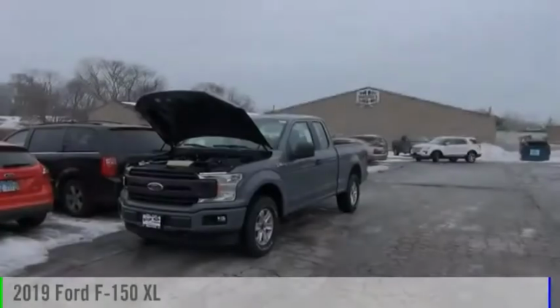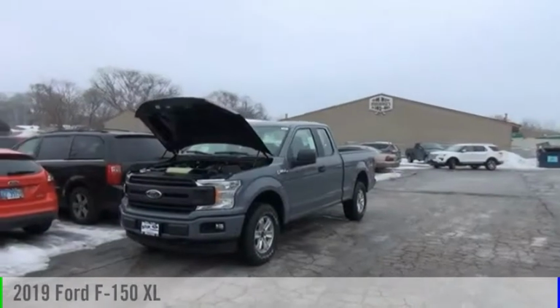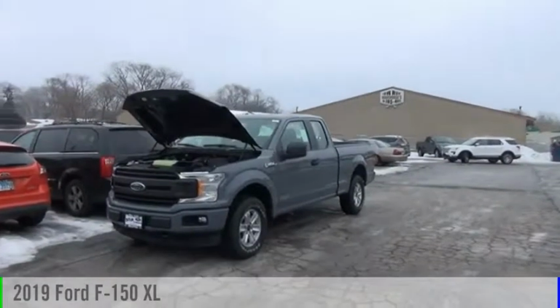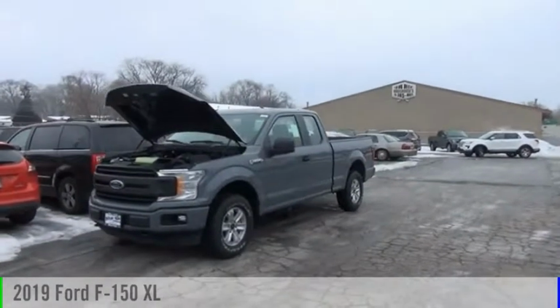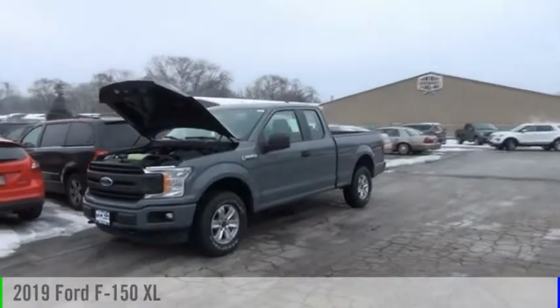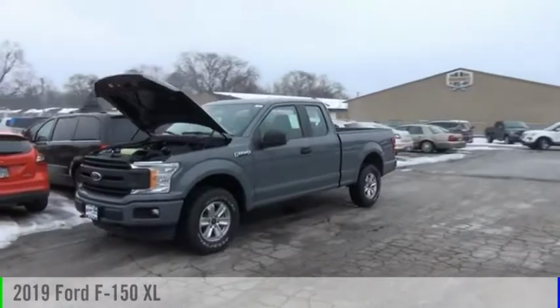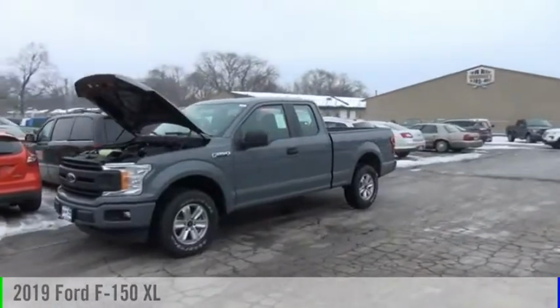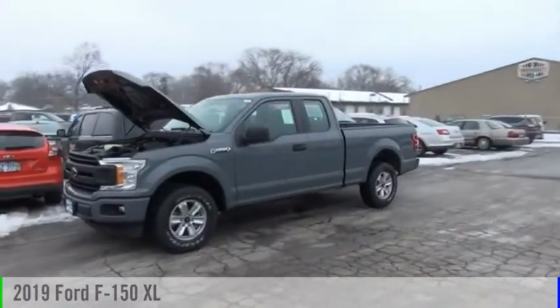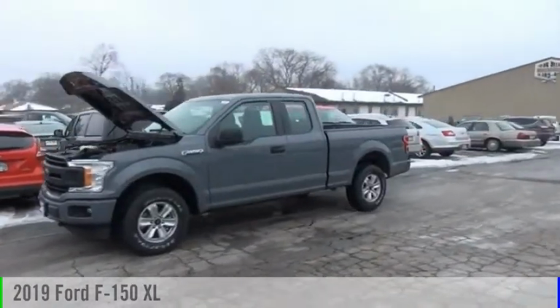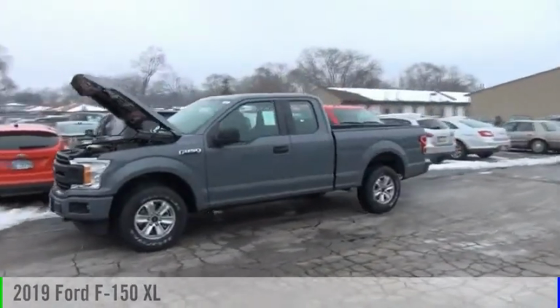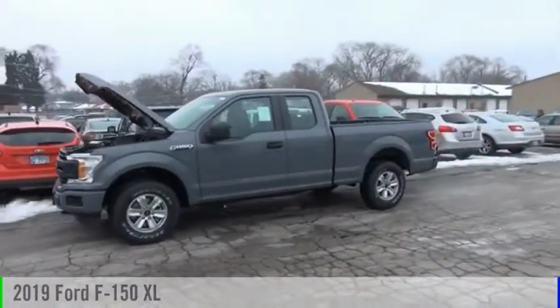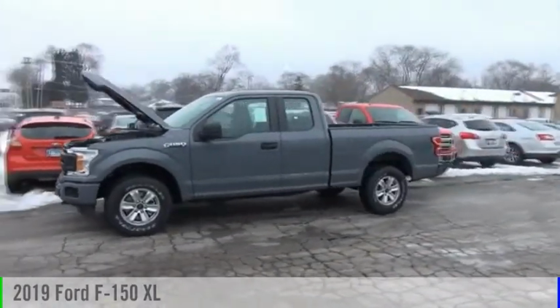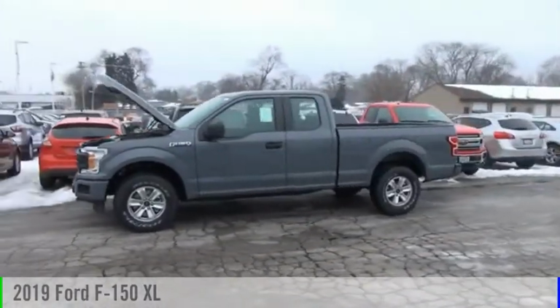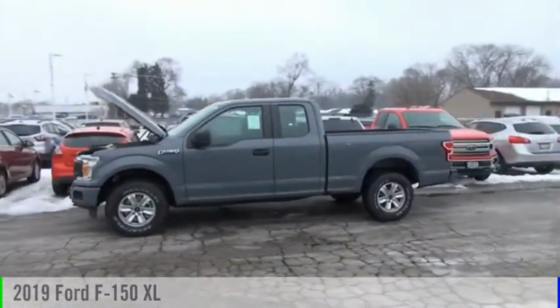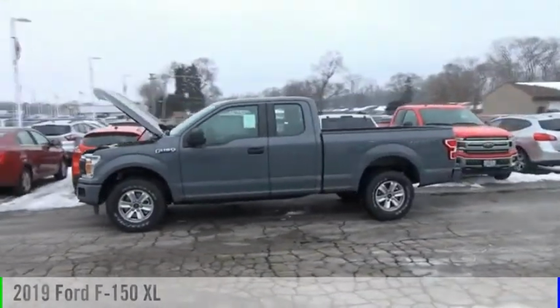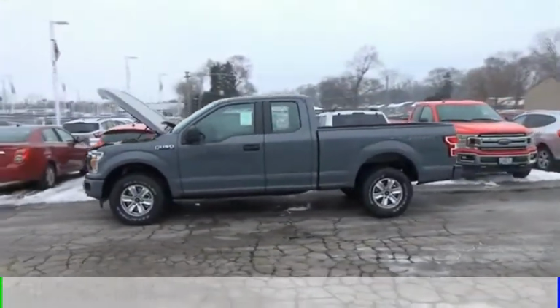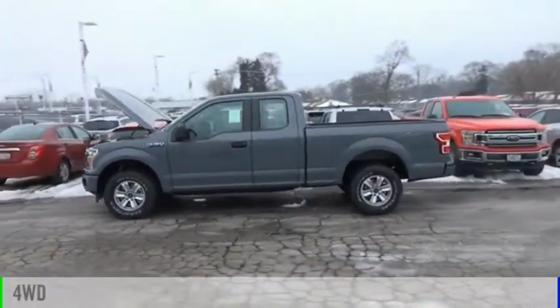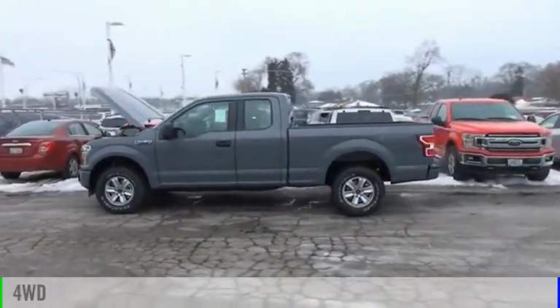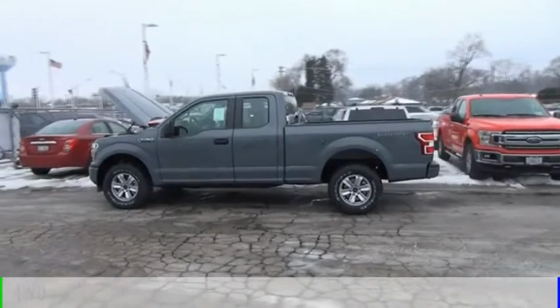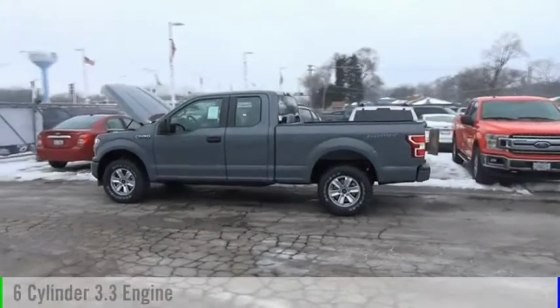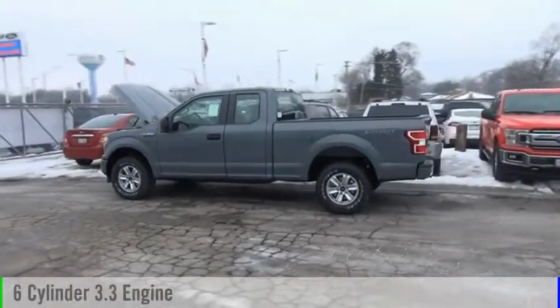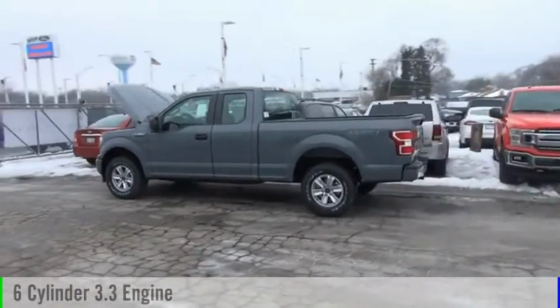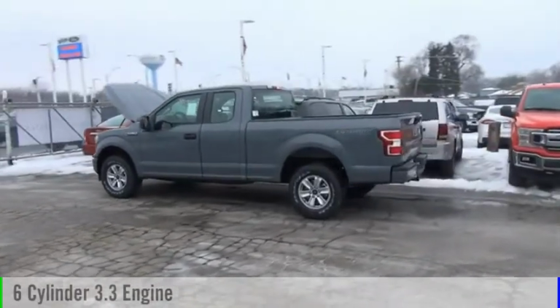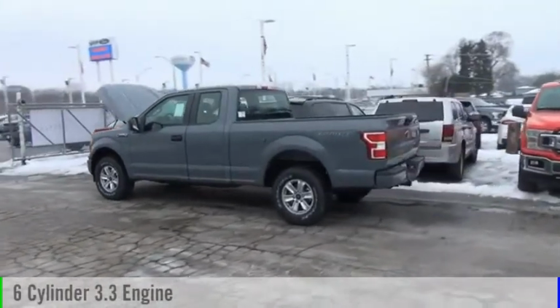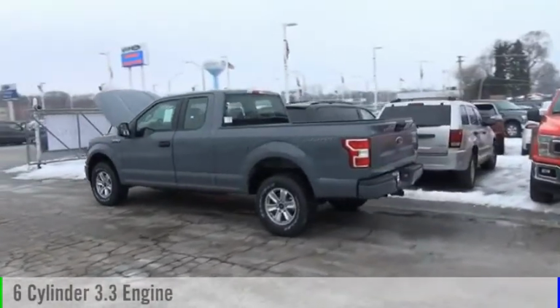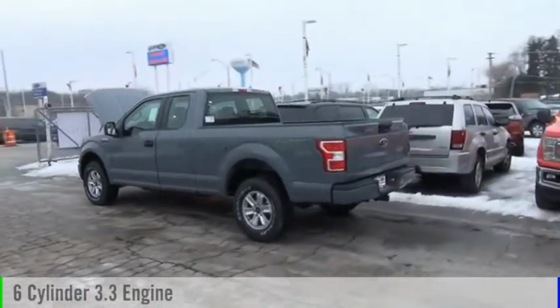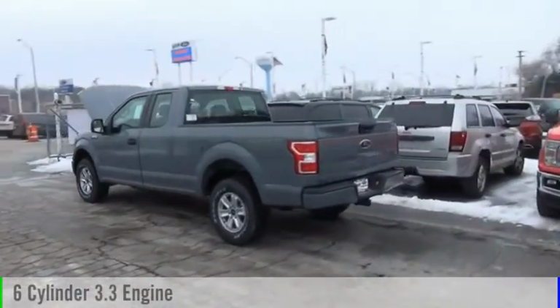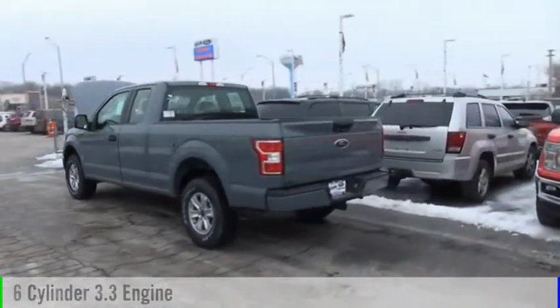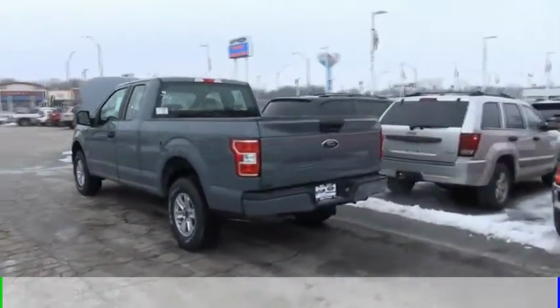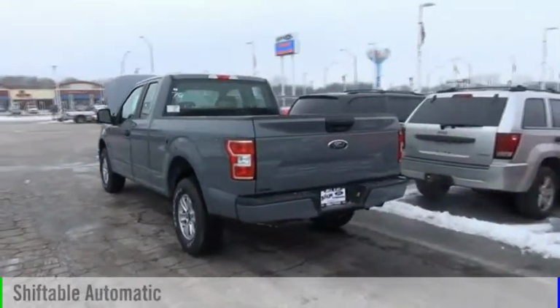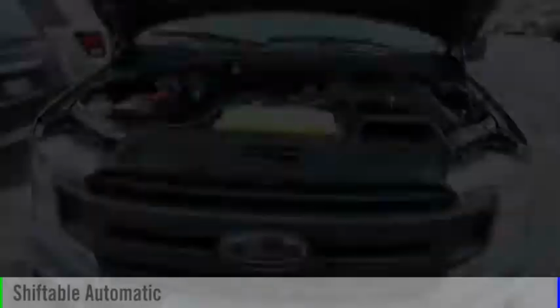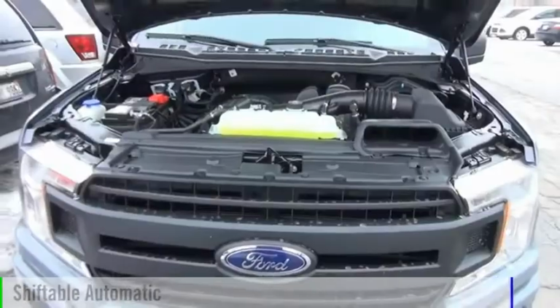You are going to love the 2019 F-150. This vehicle is powered by a four-wheel drive, six-cylinder, 3.3-liter engine, and comes with an automatic transmission.